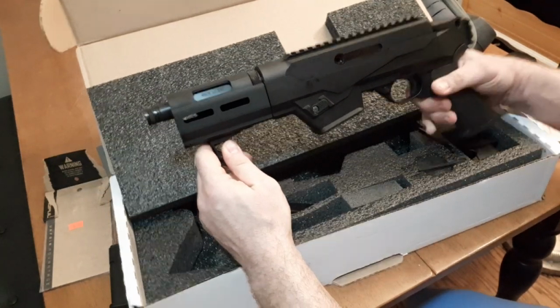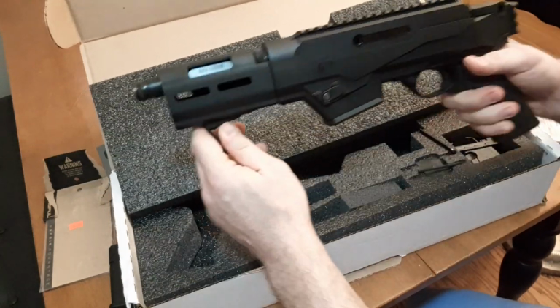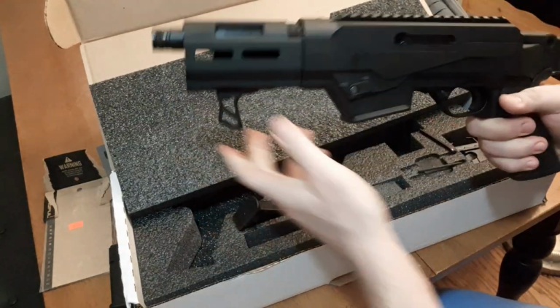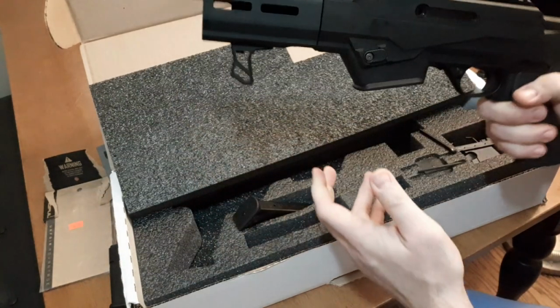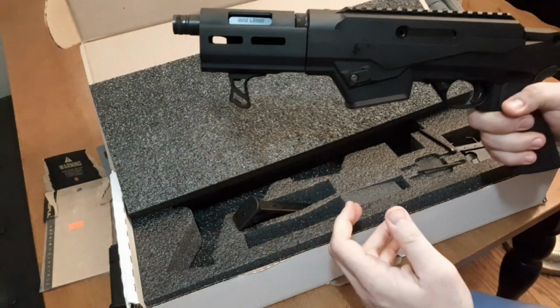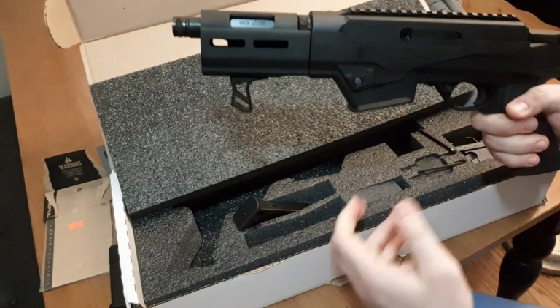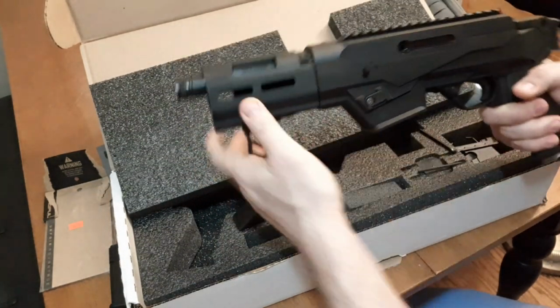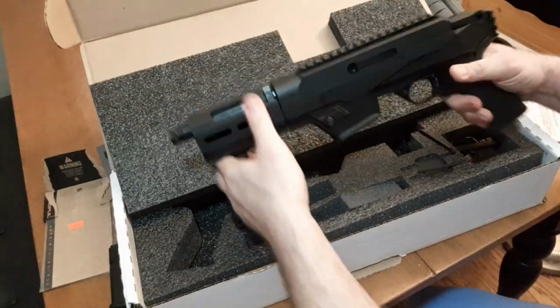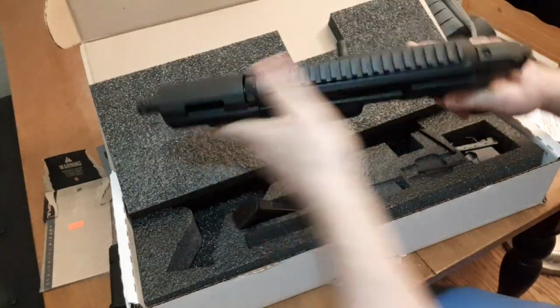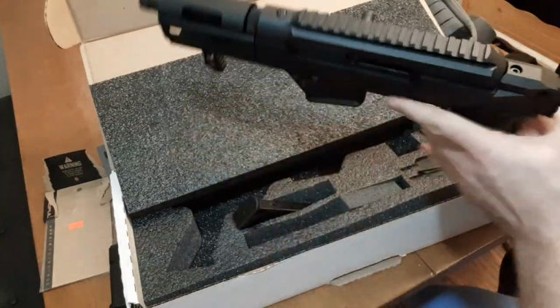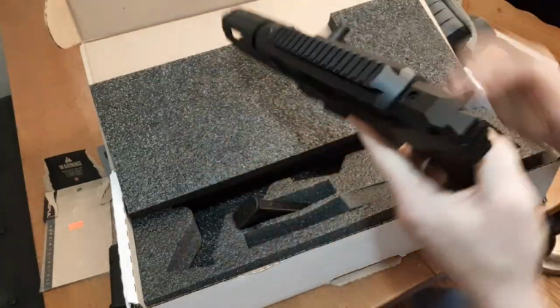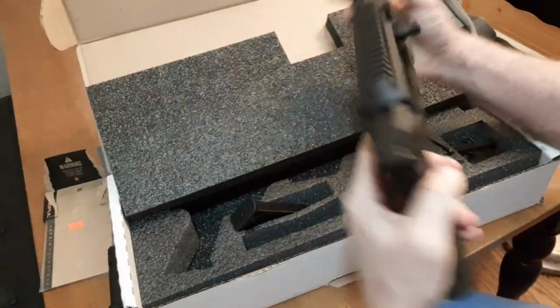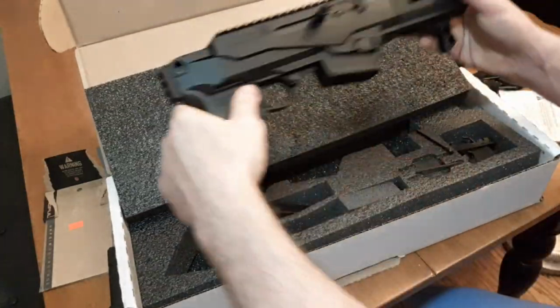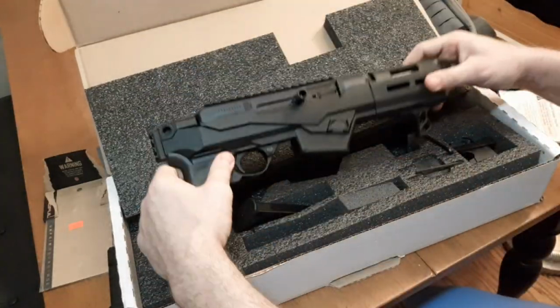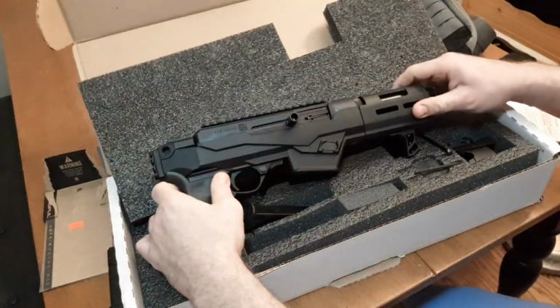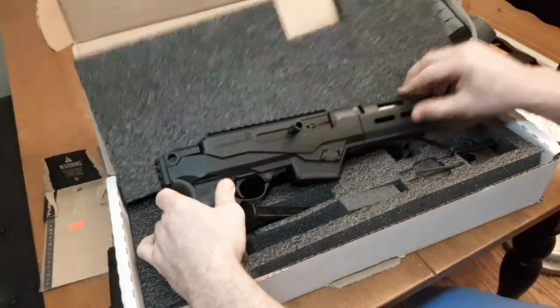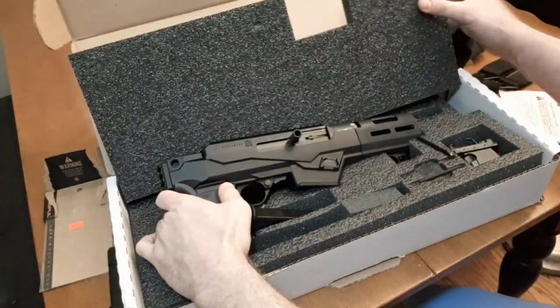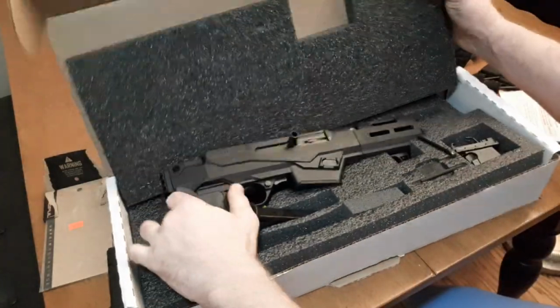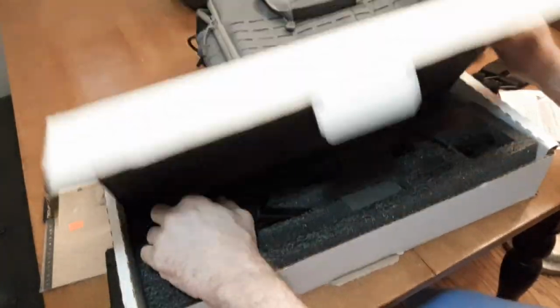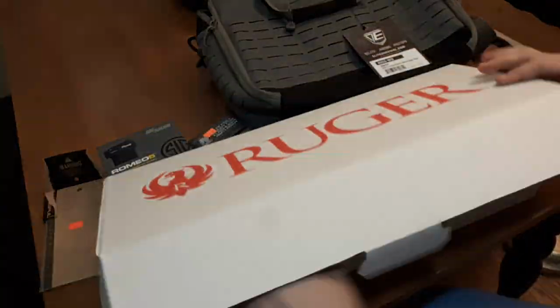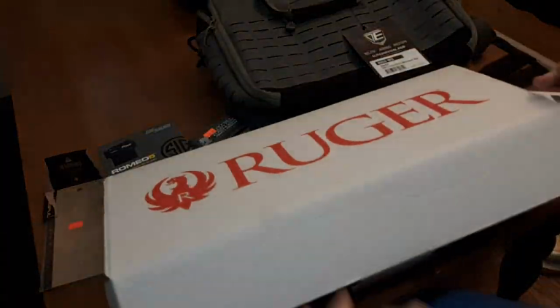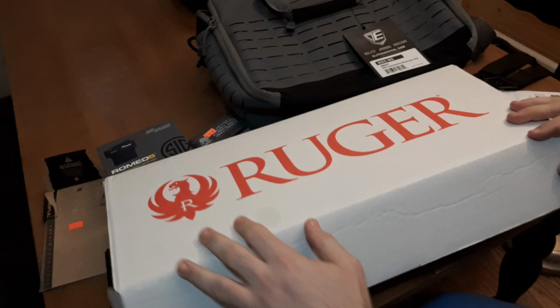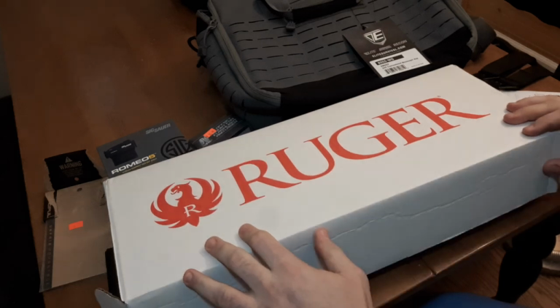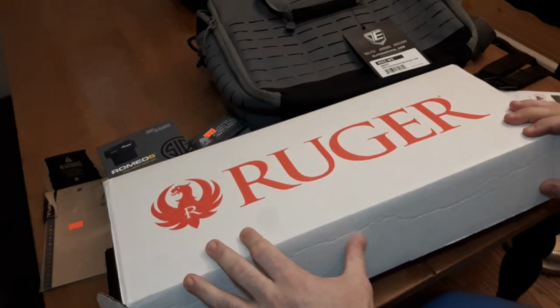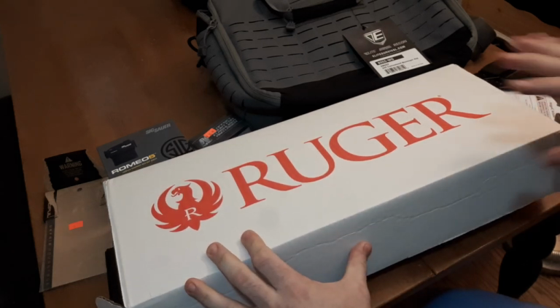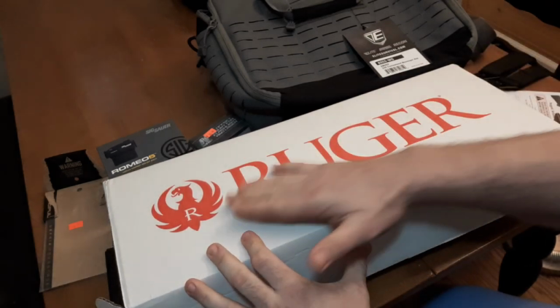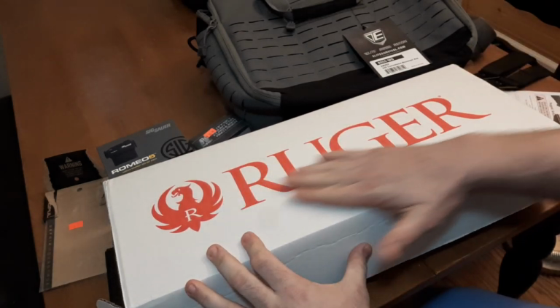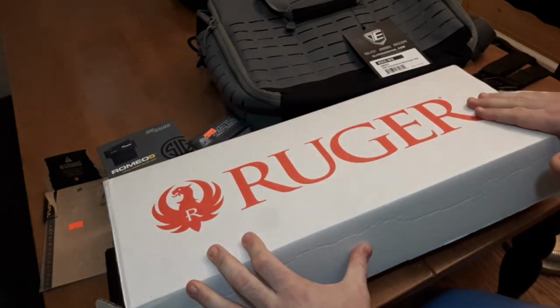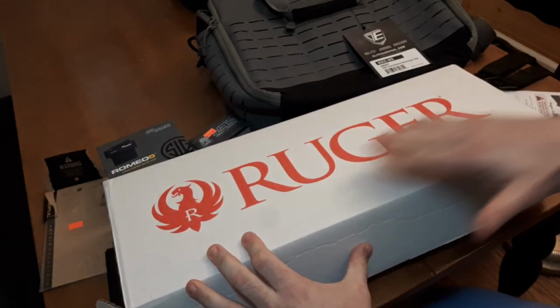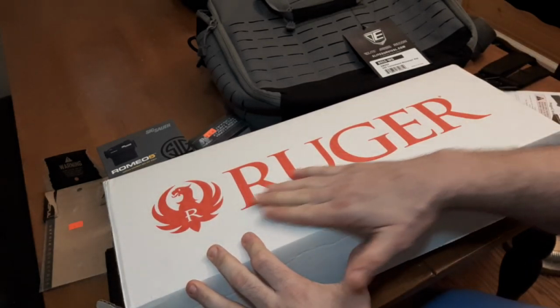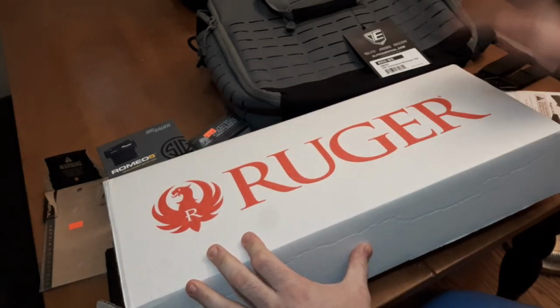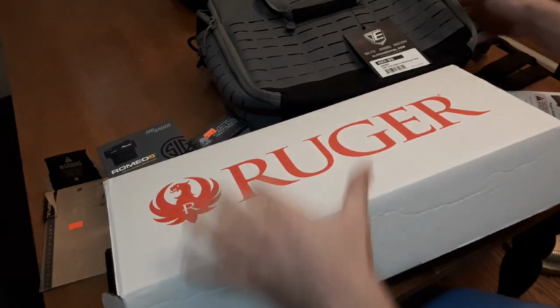The reason for doing this is to be able to put it in a bag just as a range toy for fun with the family. And there's nothing wrong with expressing that American right. Thank you, Ruger, for sending it out.